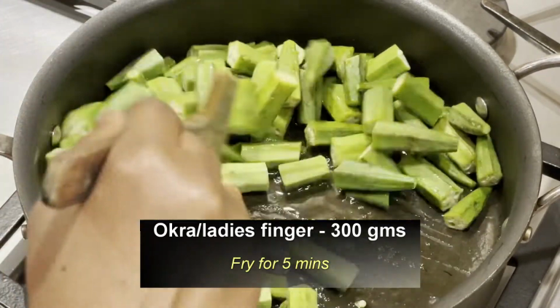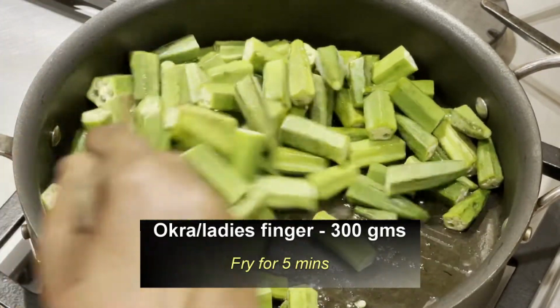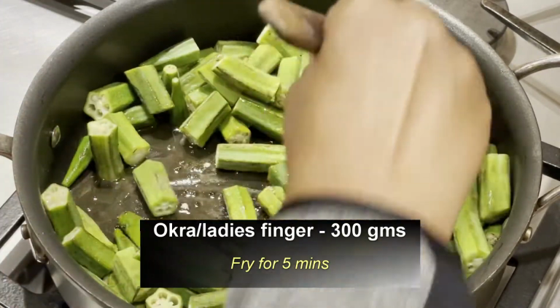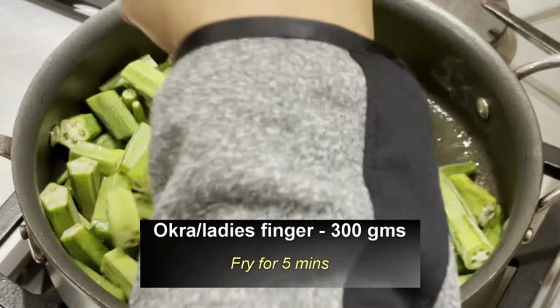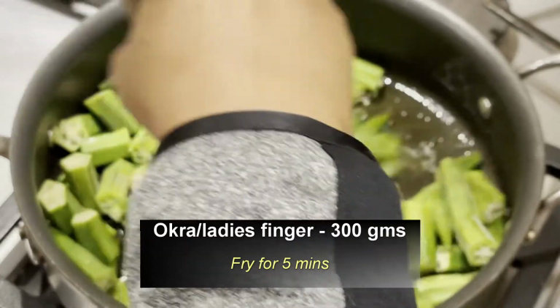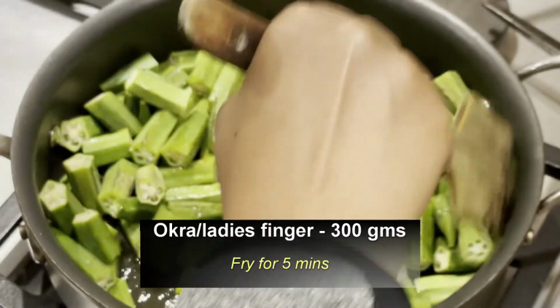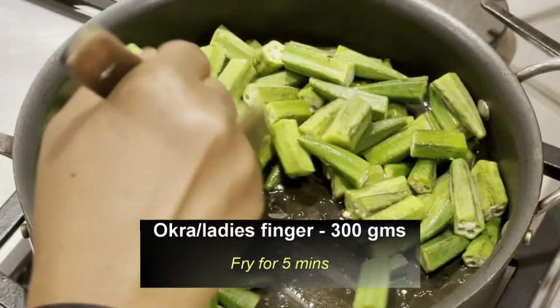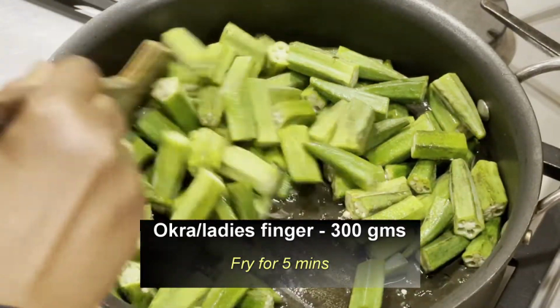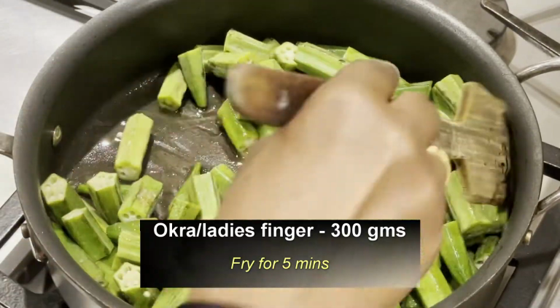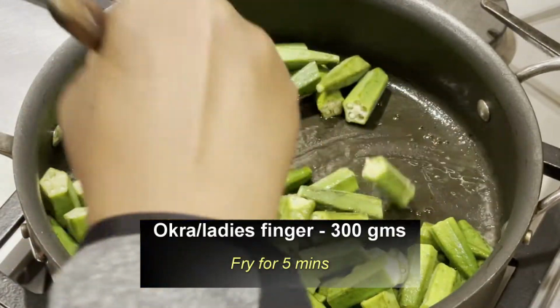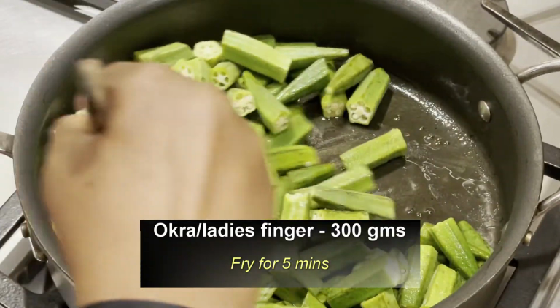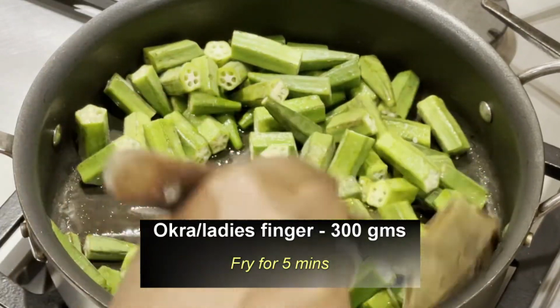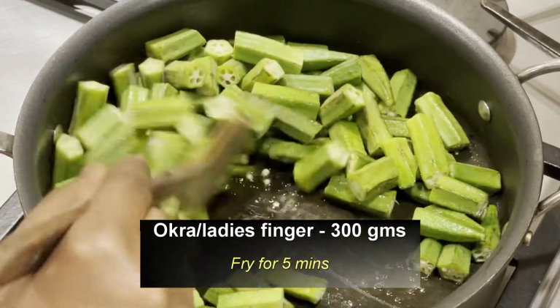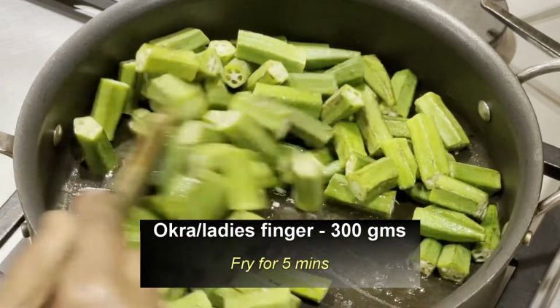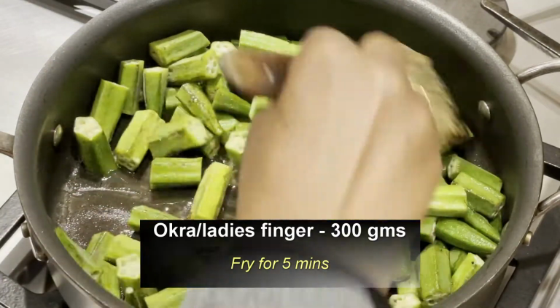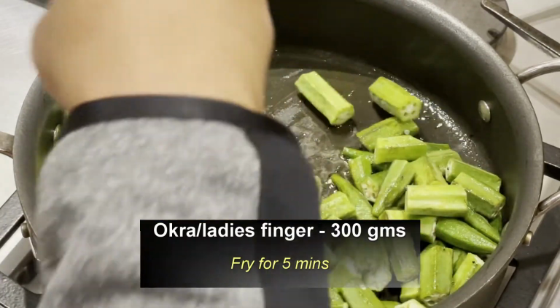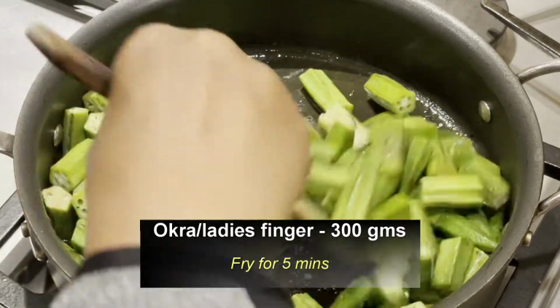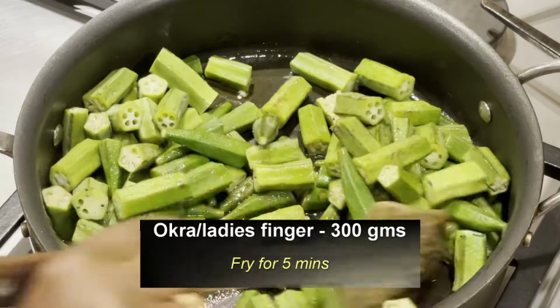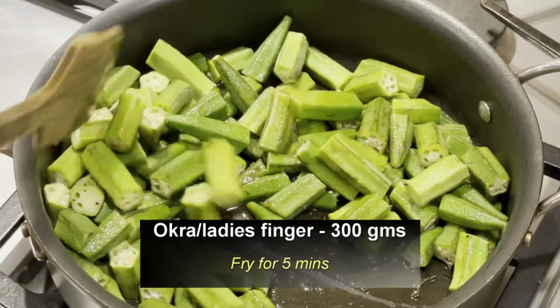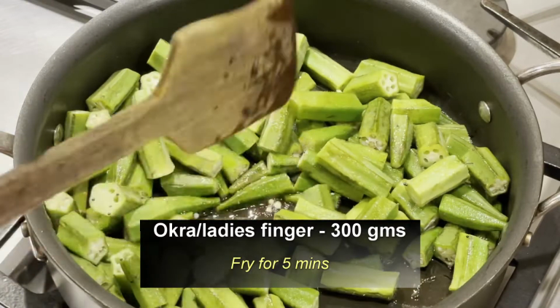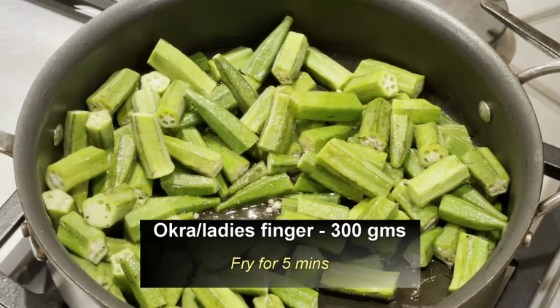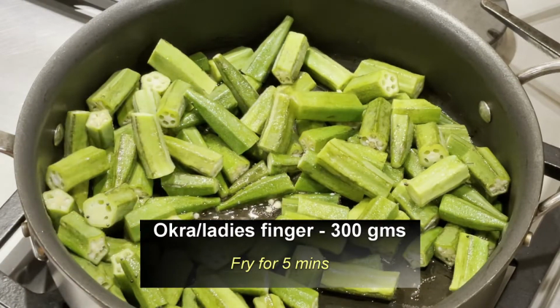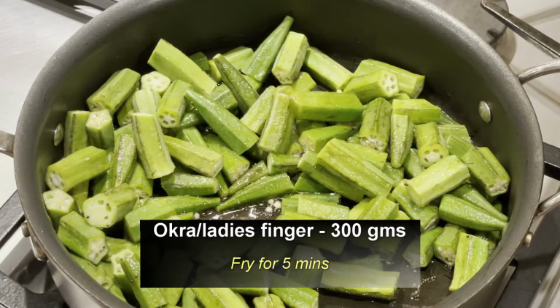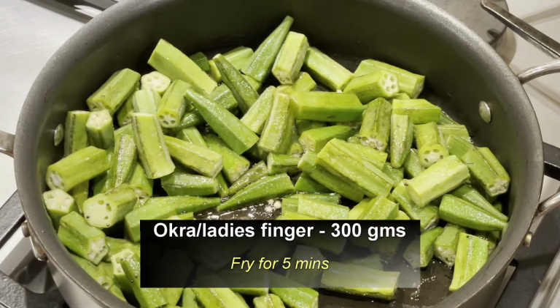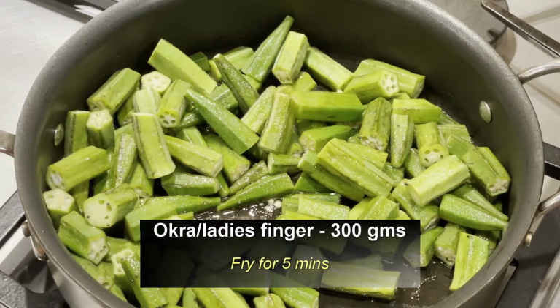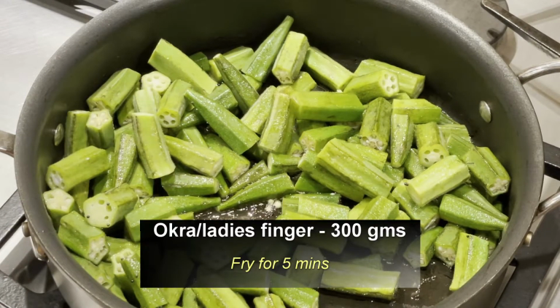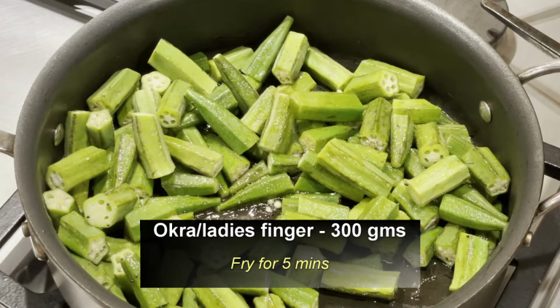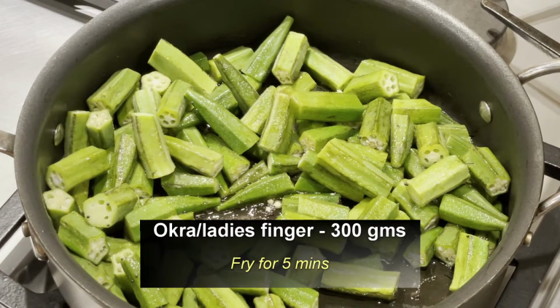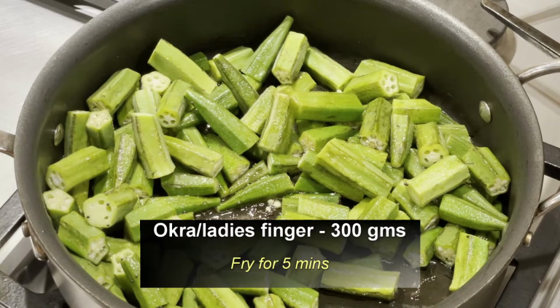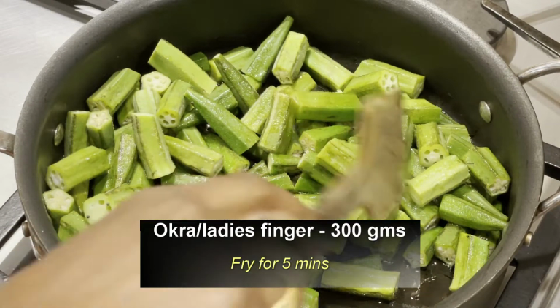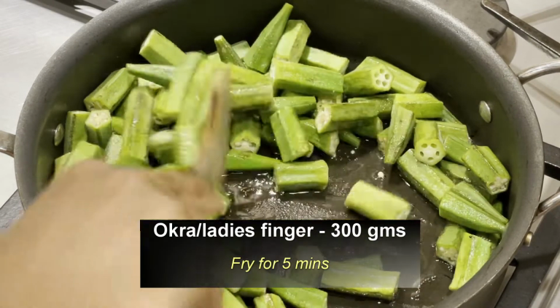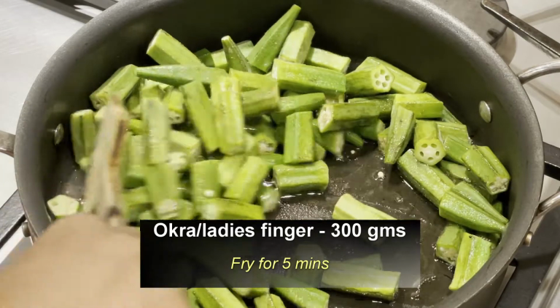The reason for frying is that it gives a nice taste to the okra, and also the sticky part of the okra will be reduced while frying.